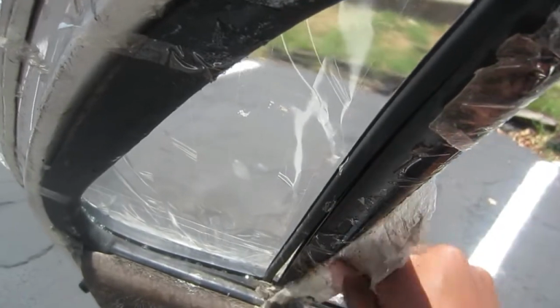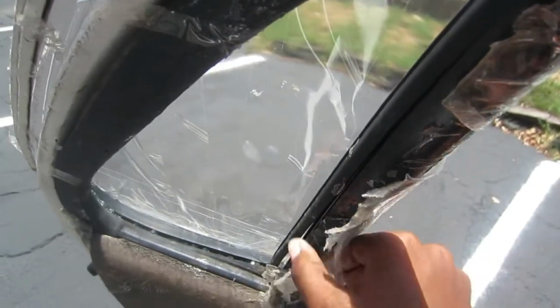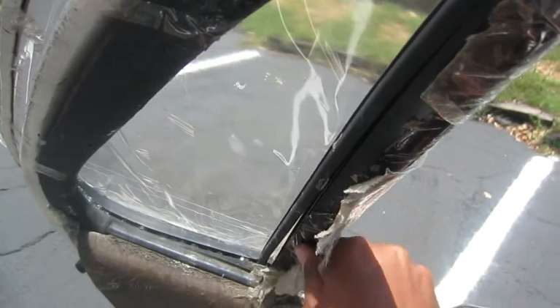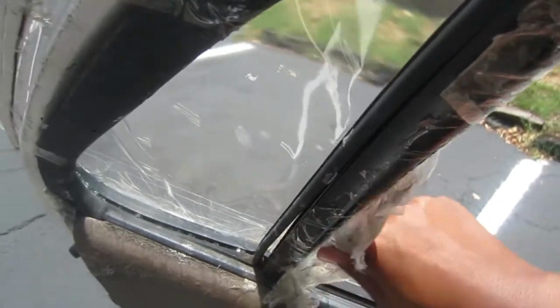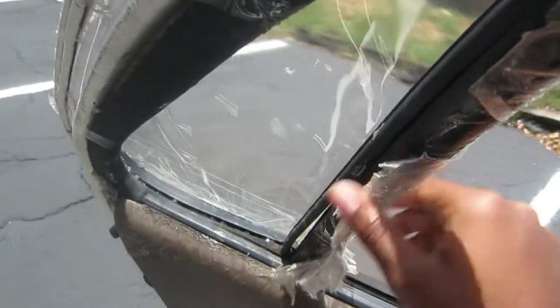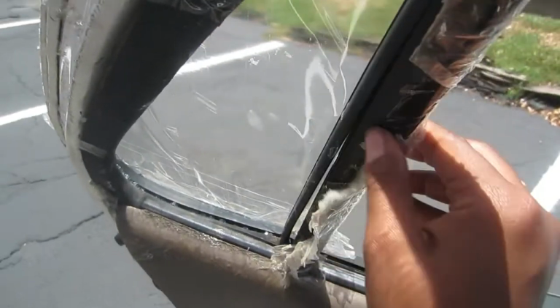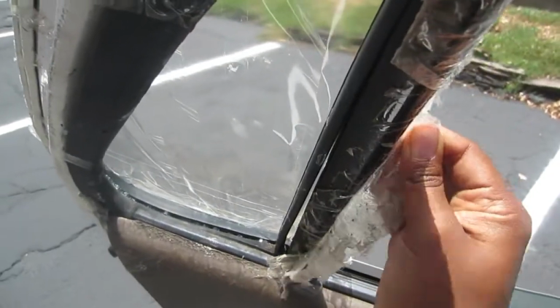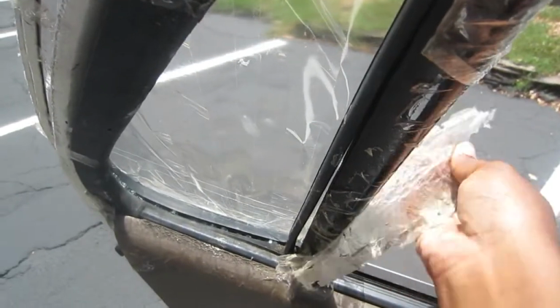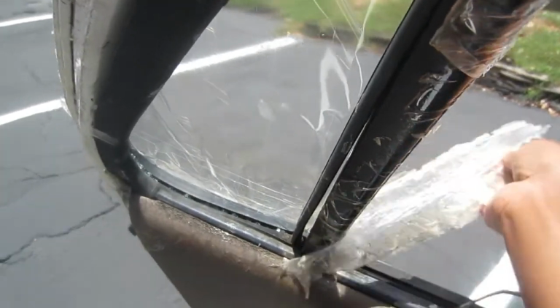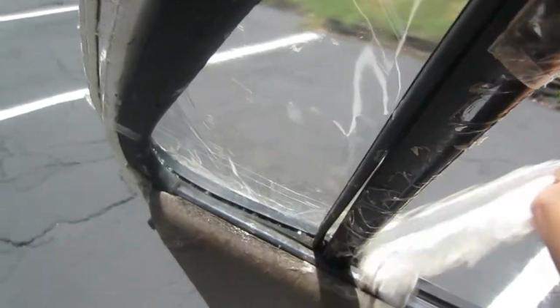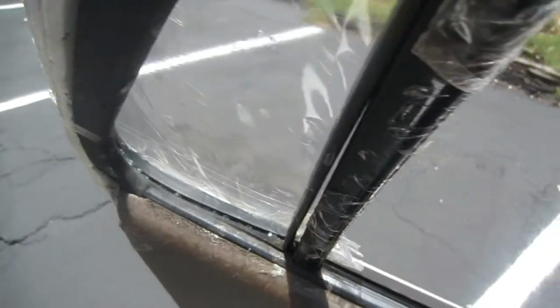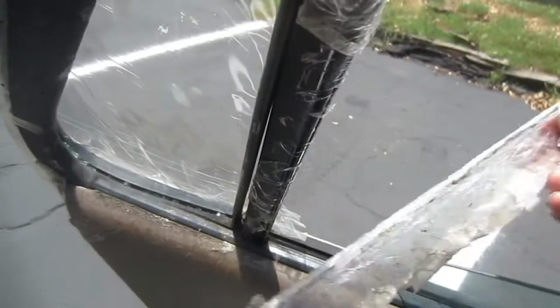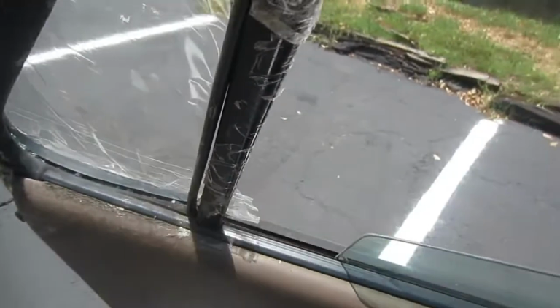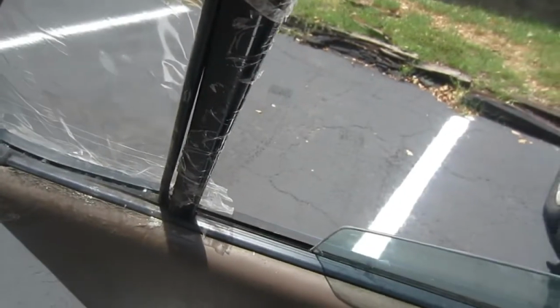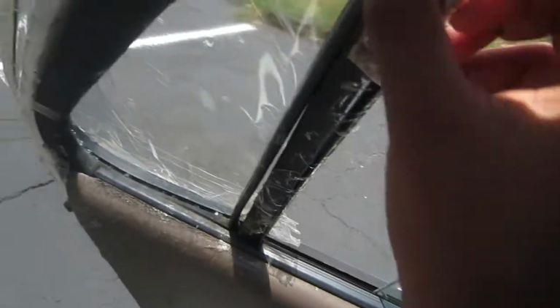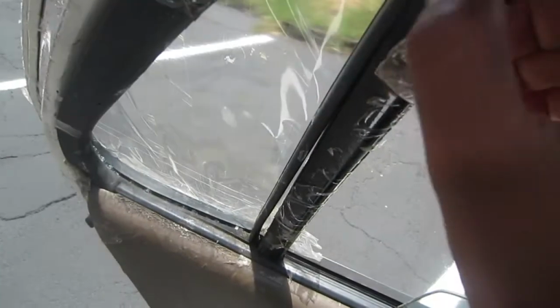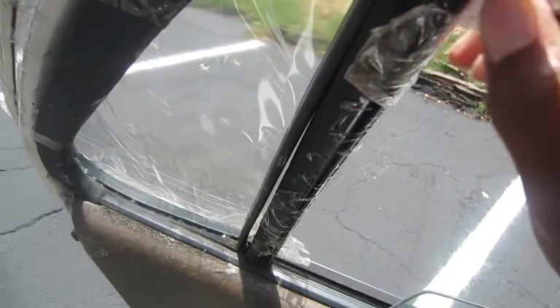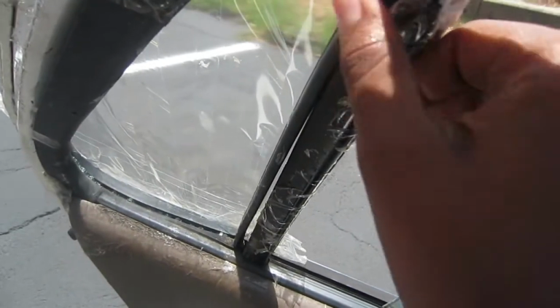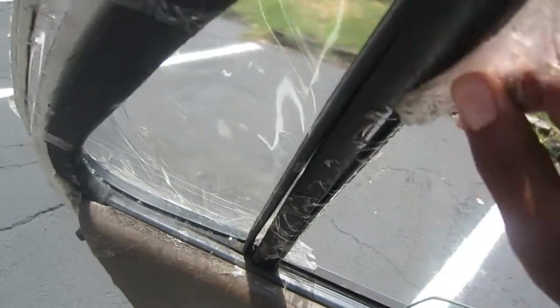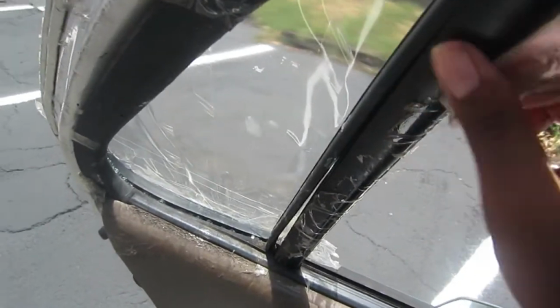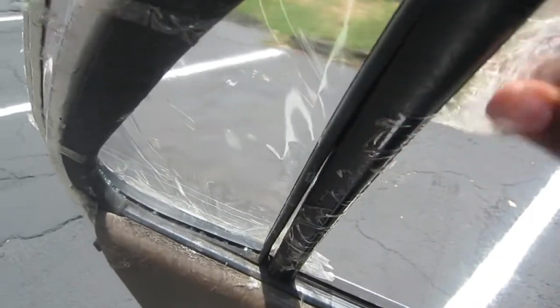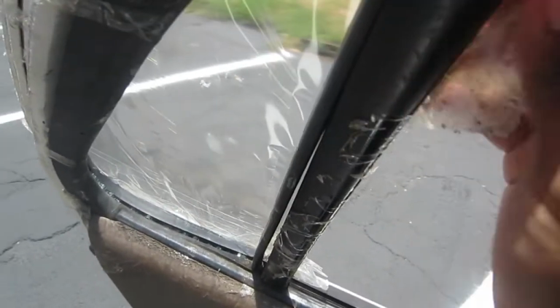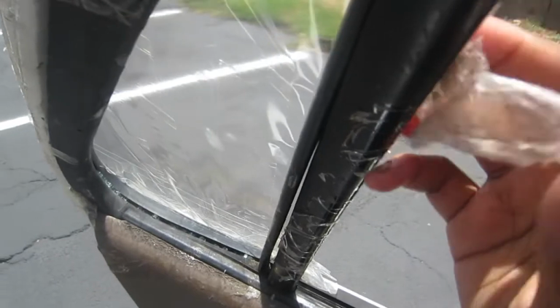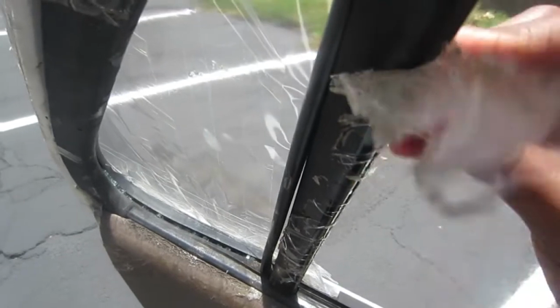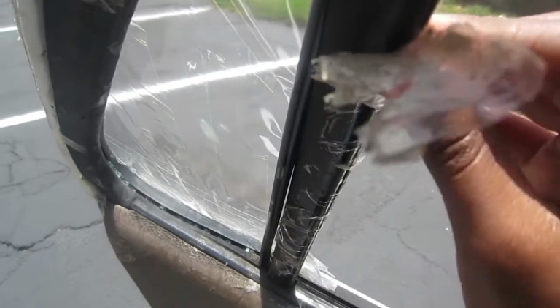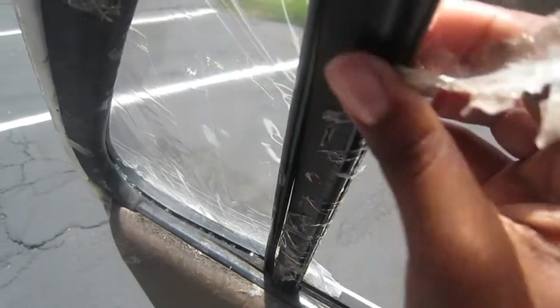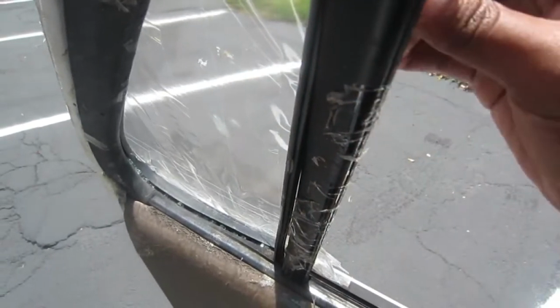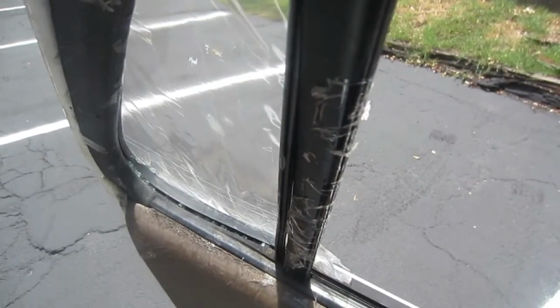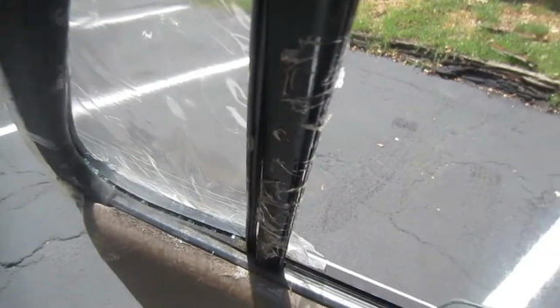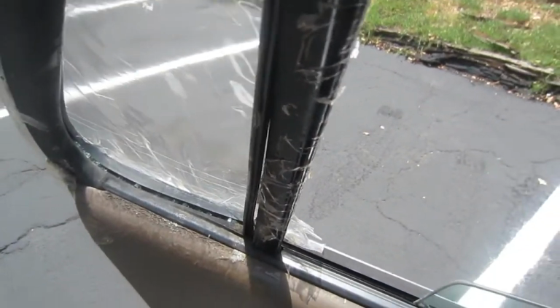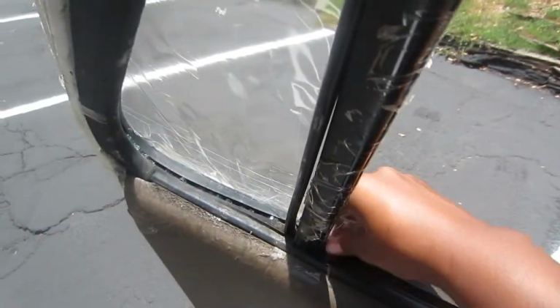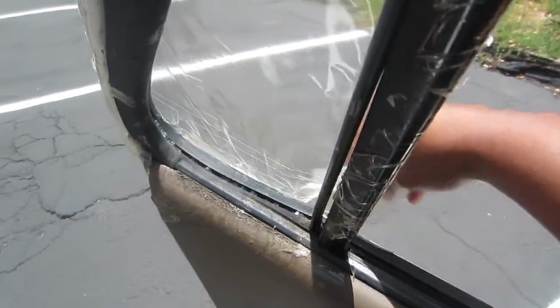First things first, you're going to want to make sure you roll down your window. I had to do this for two reasons: one, because you're going to need to roll it down to move that regulator that's attached to the pole that divides the windows.